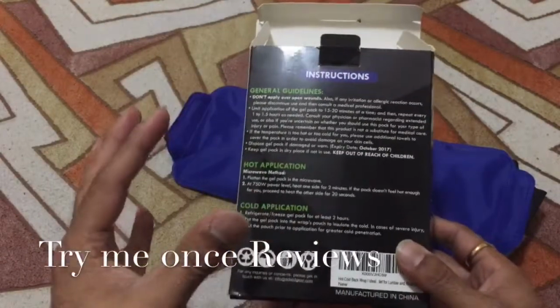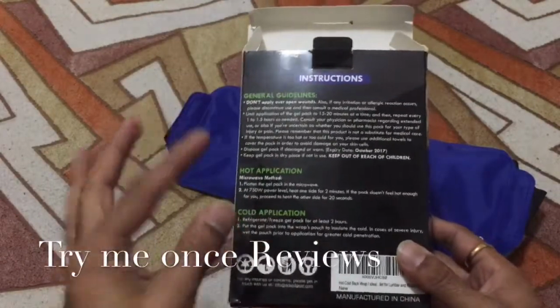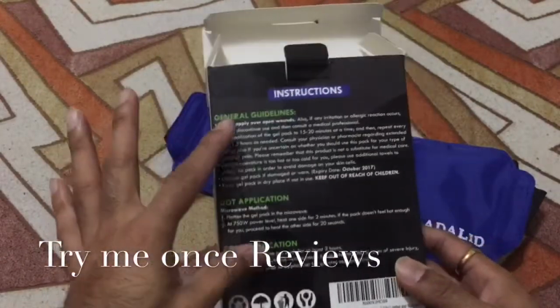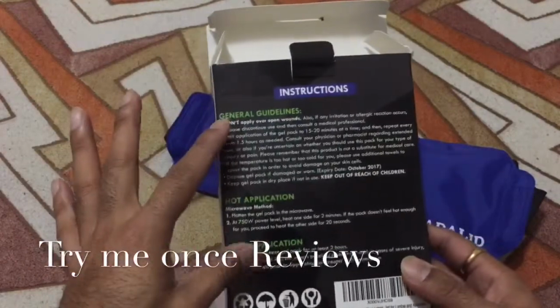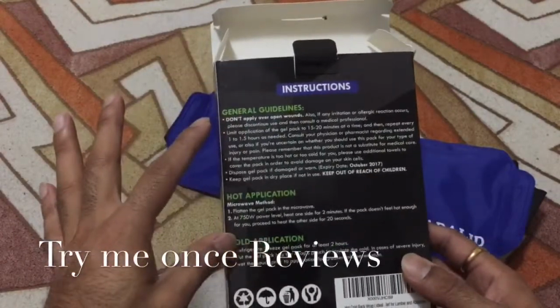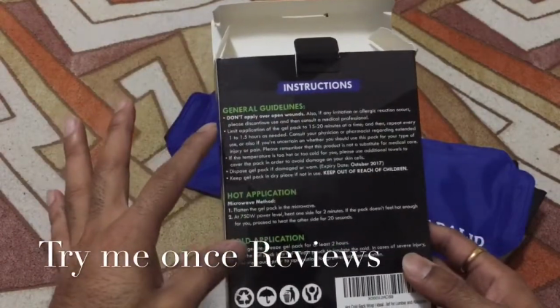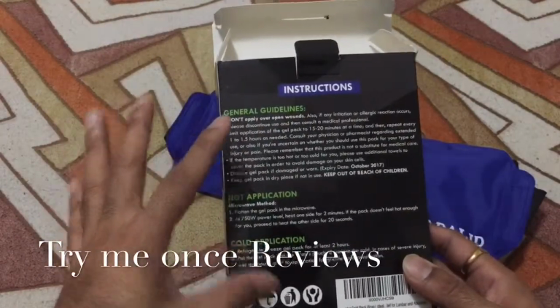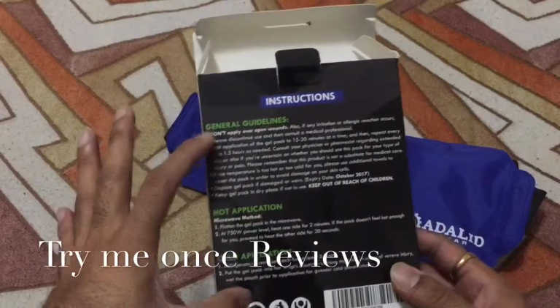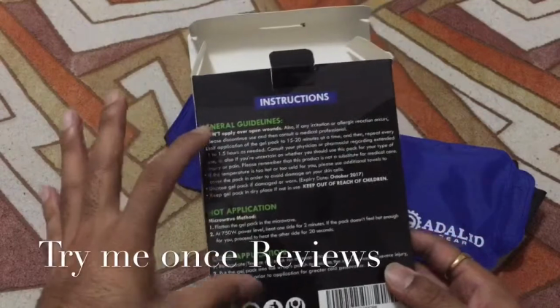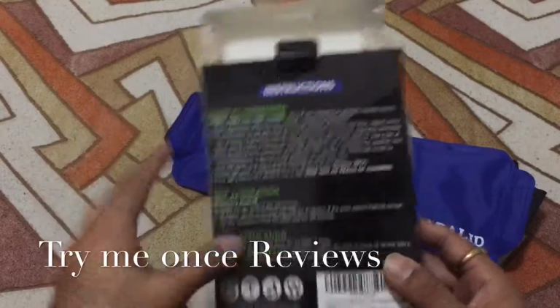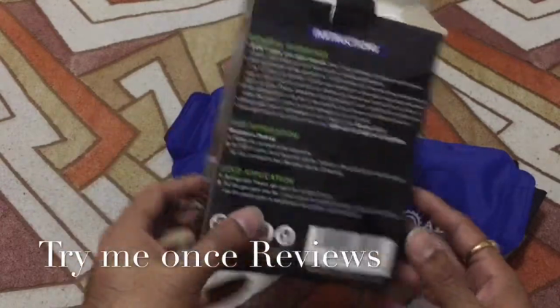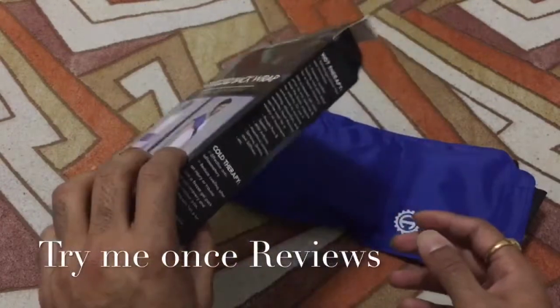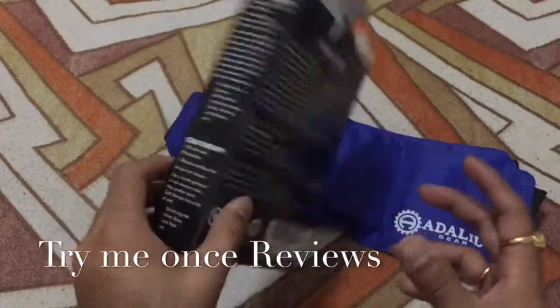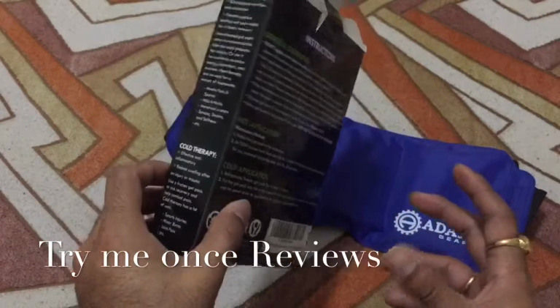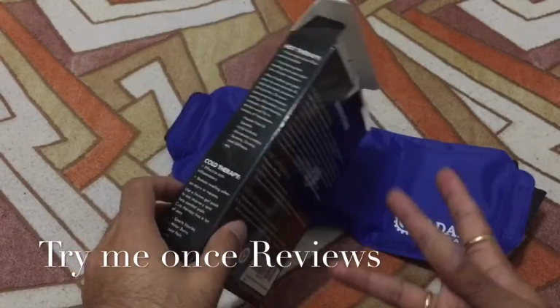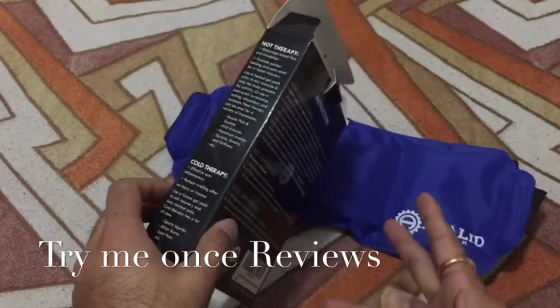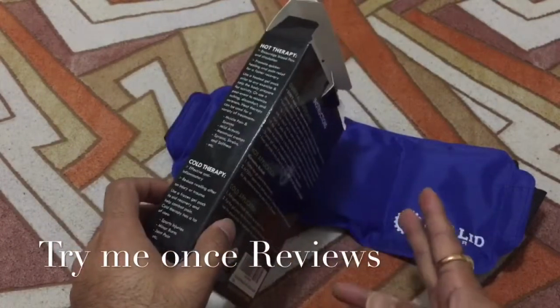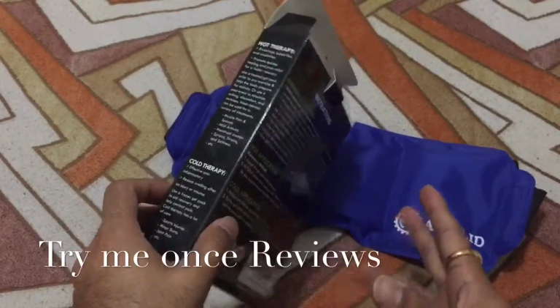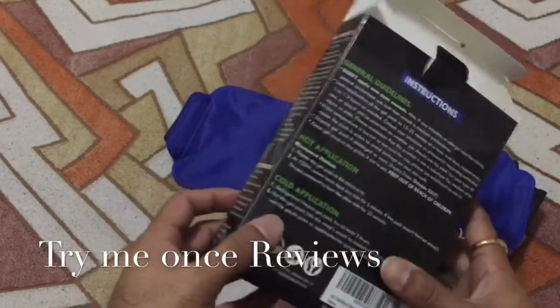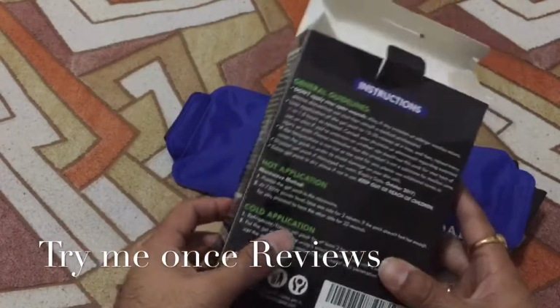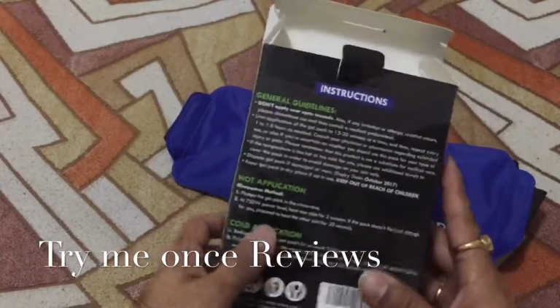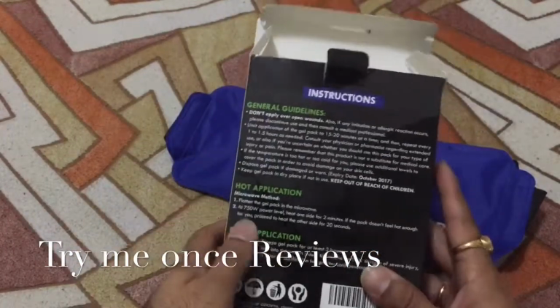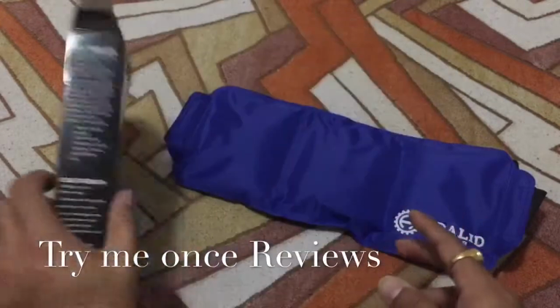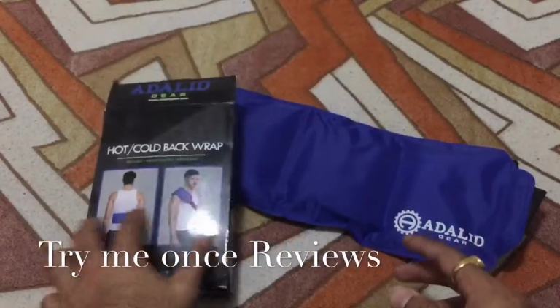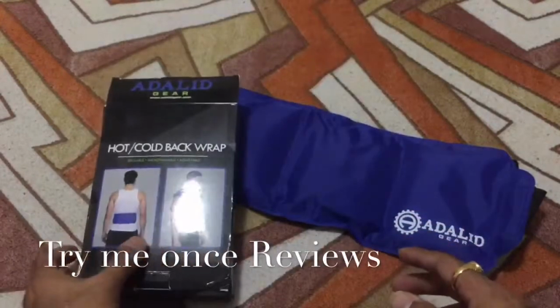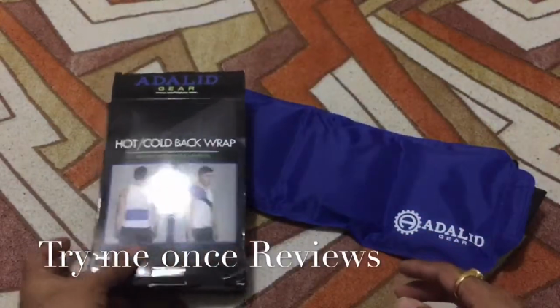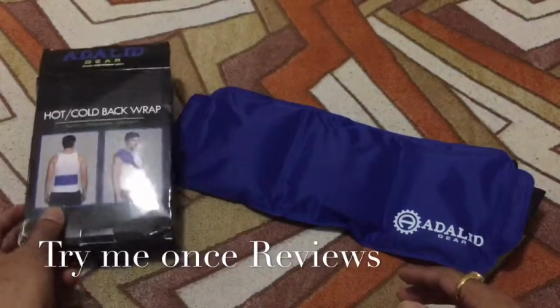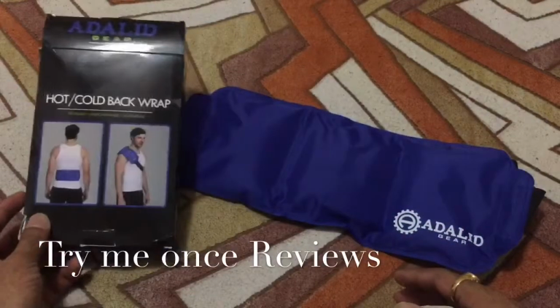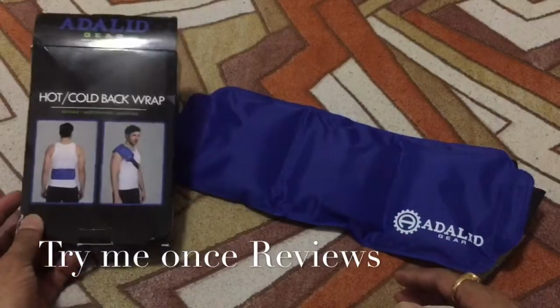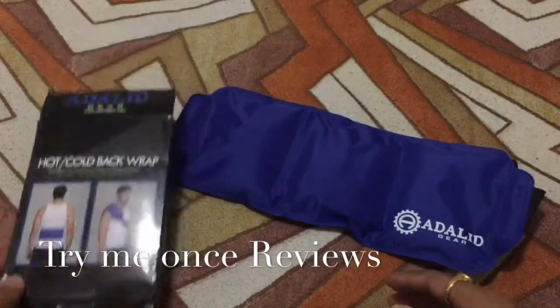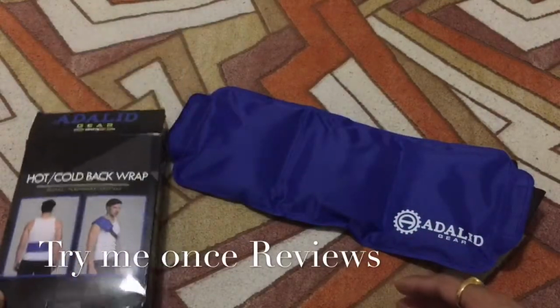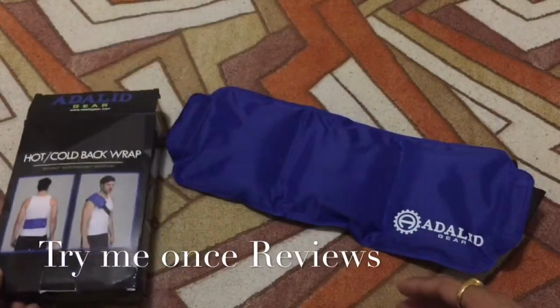One different thing is the instructions are on the box, so you need to keep the box safe, or click a photograph of it, because if you want to look at the instructions later on you might not have it.